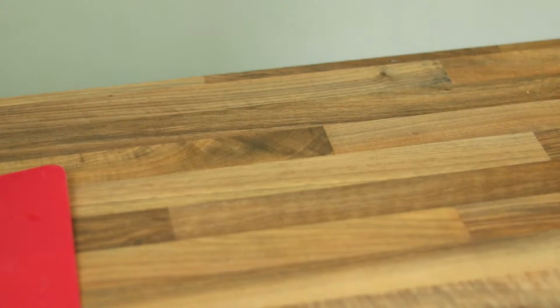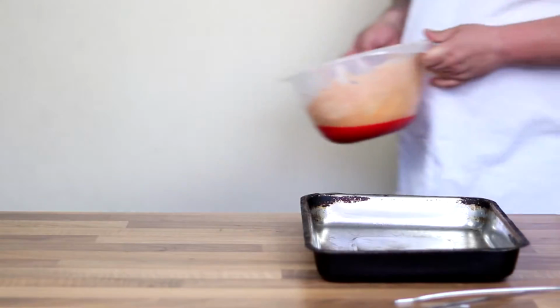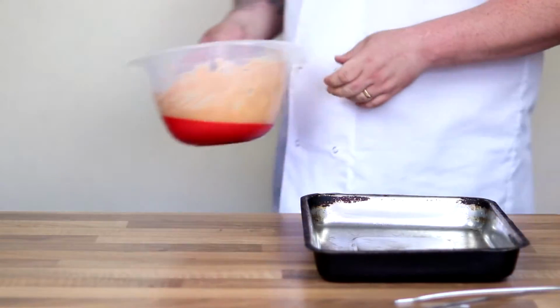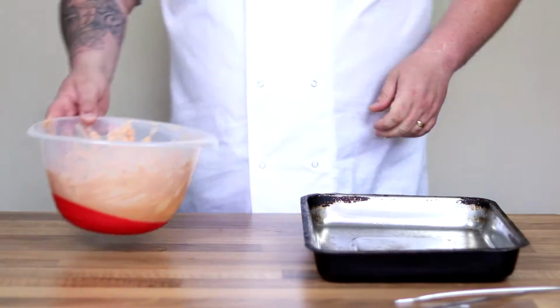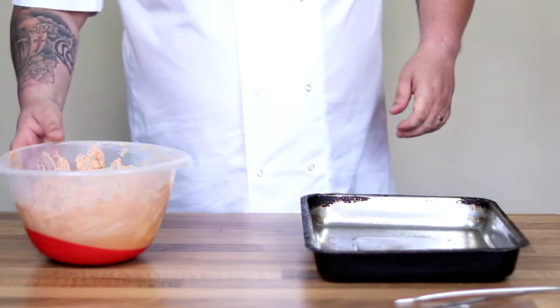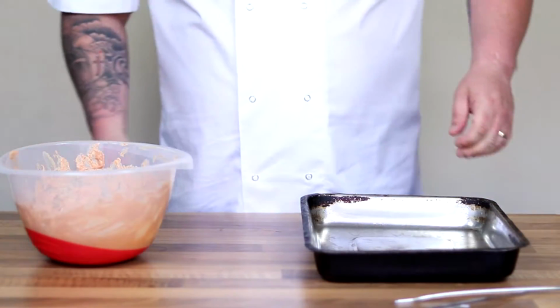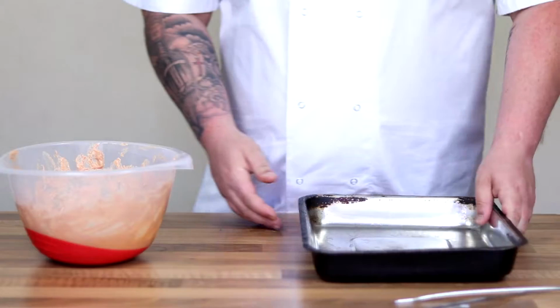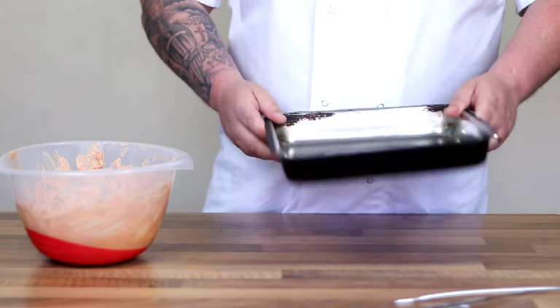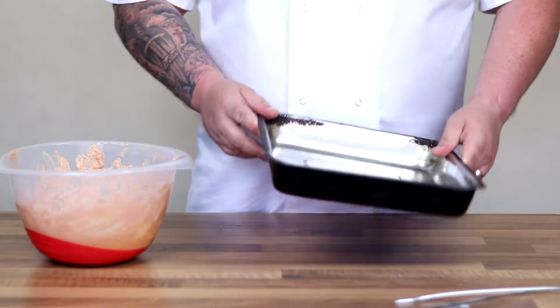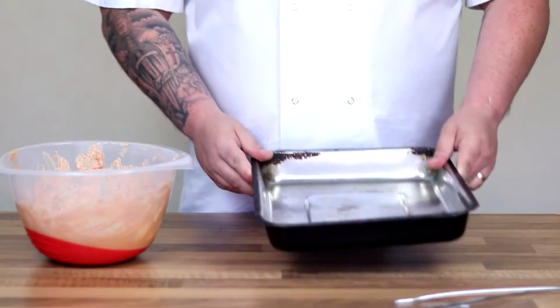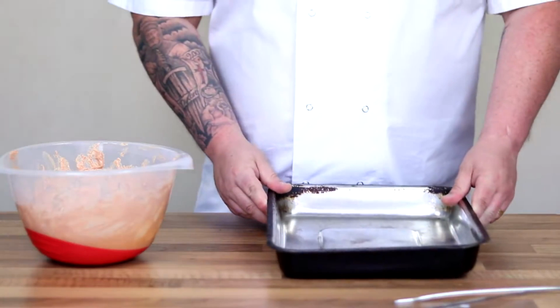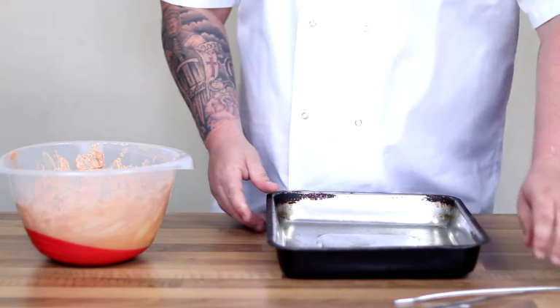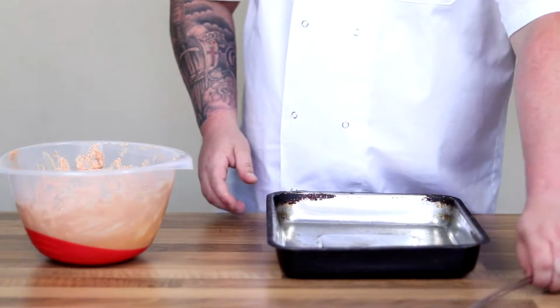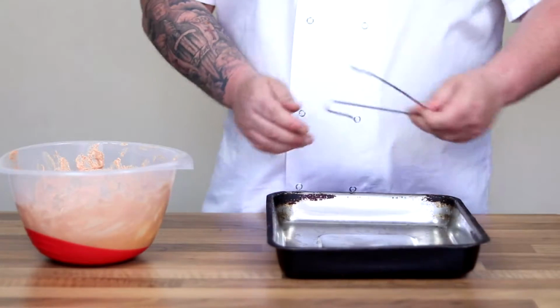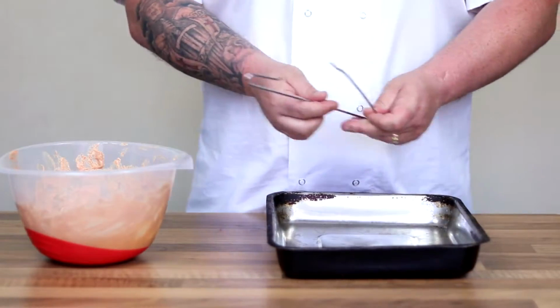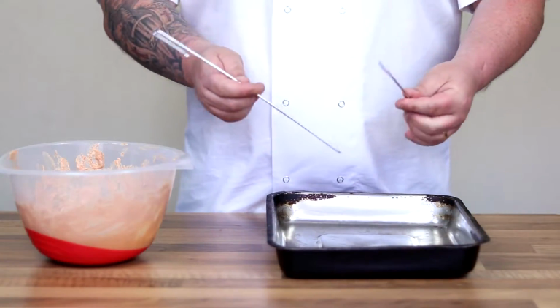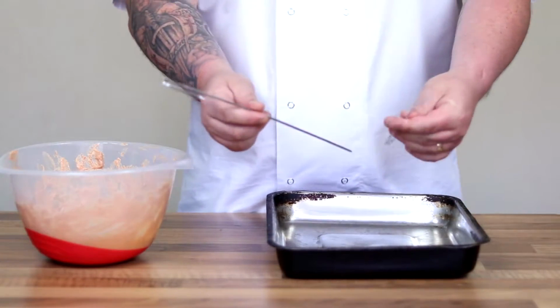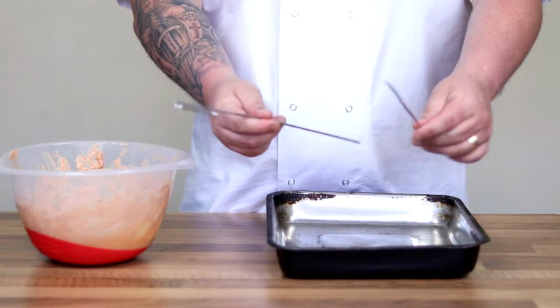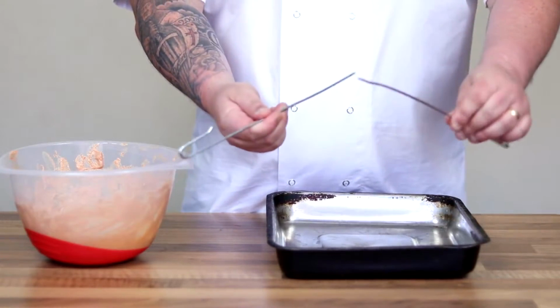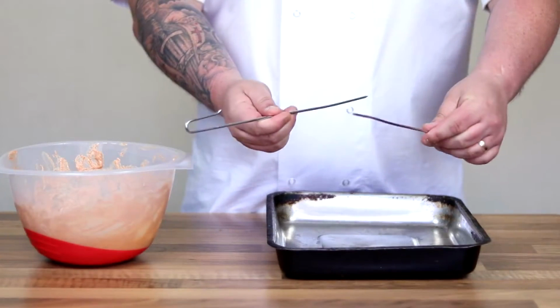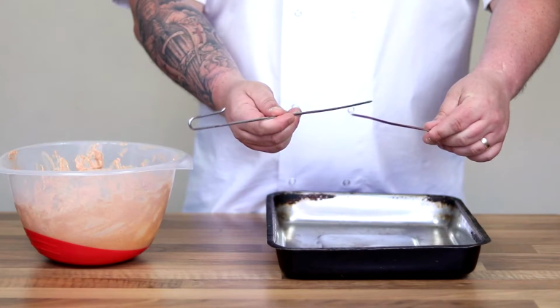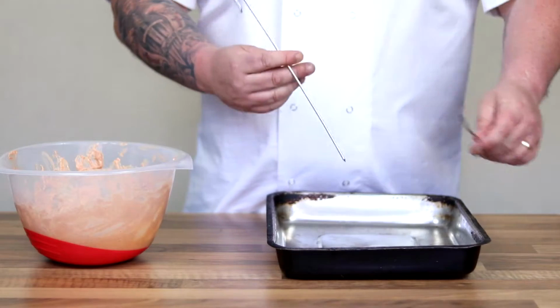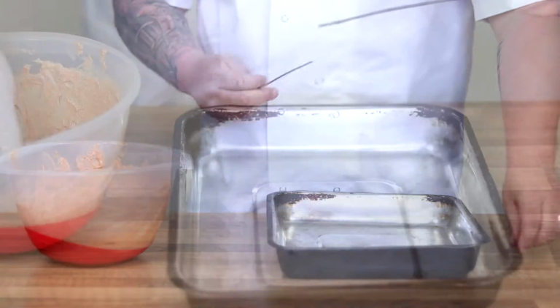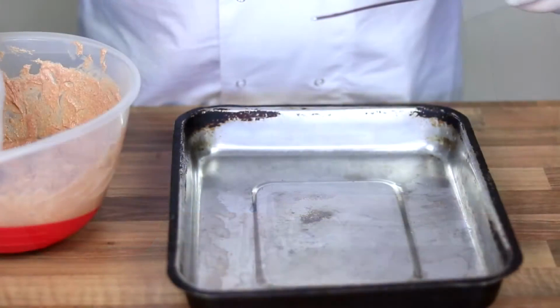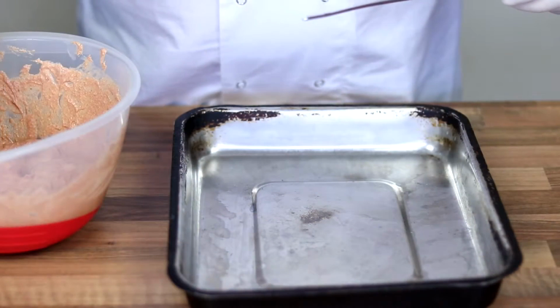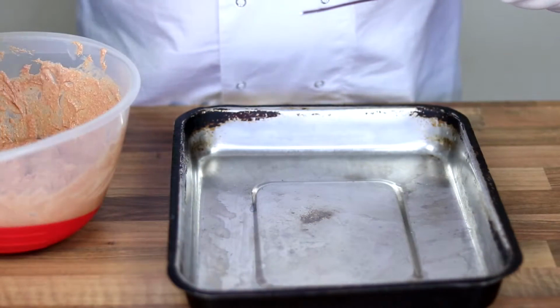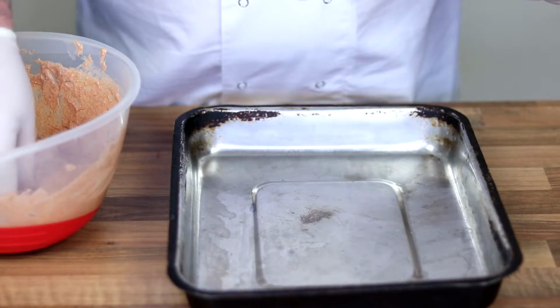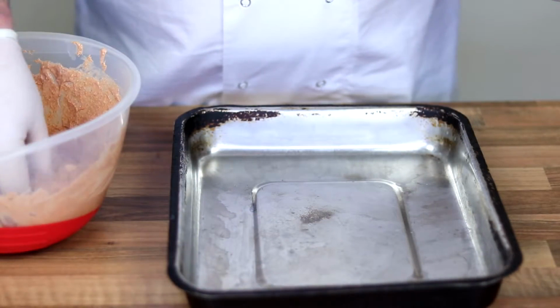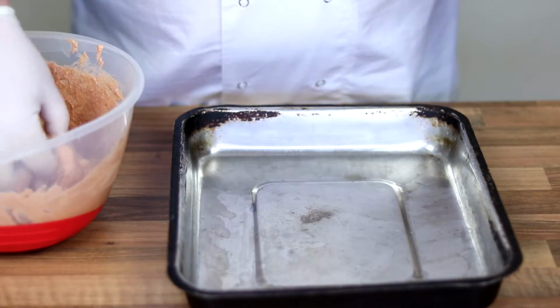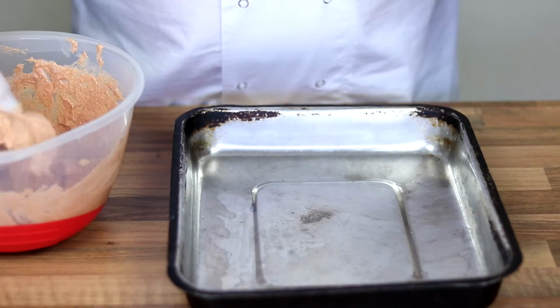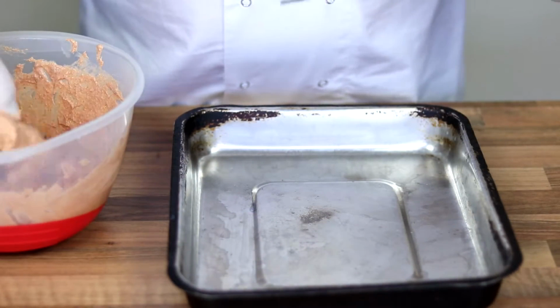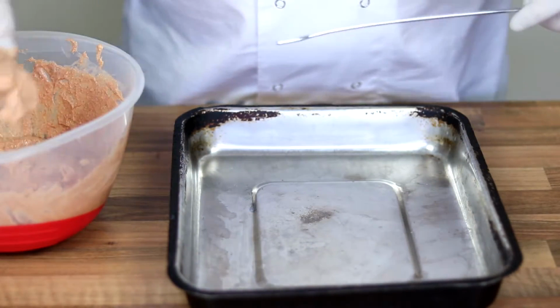Once it's had a couple of hours in the fridge, get yourself a nice deep roasting tin and some kebab skewers. You can use wooden ones if you like — if you are going to use wooden skewers, I'd probably soak them for a couple of hours first so that they don't burn.